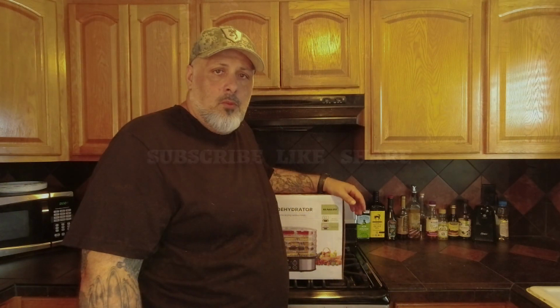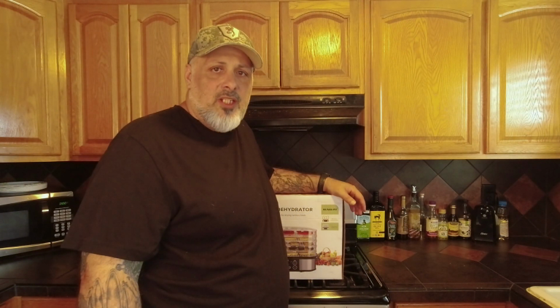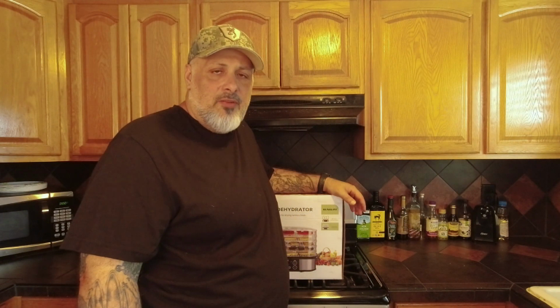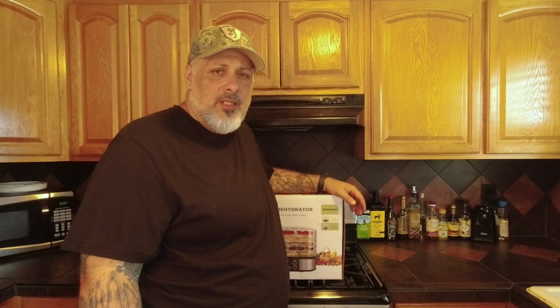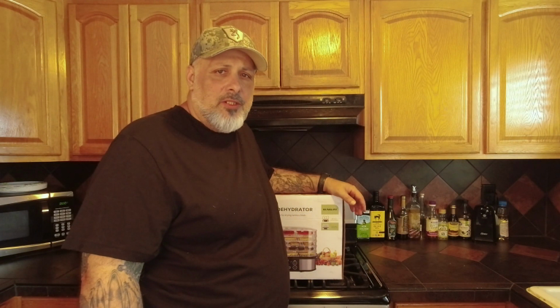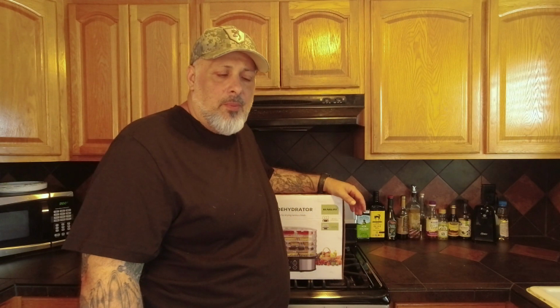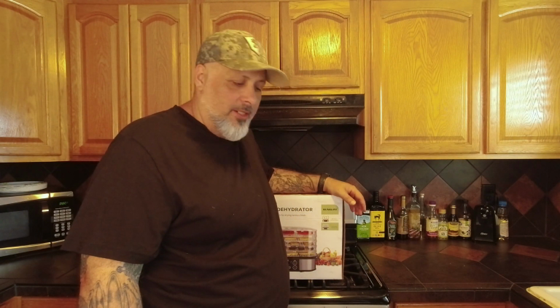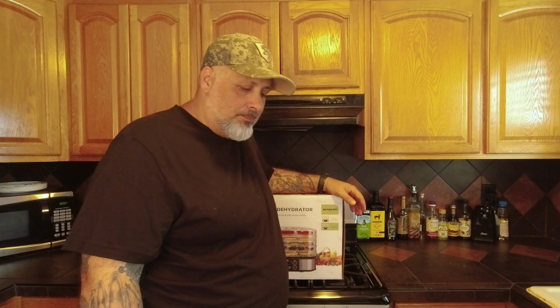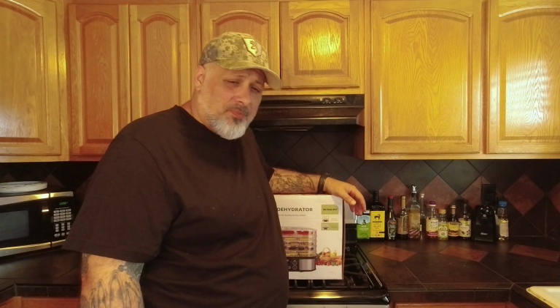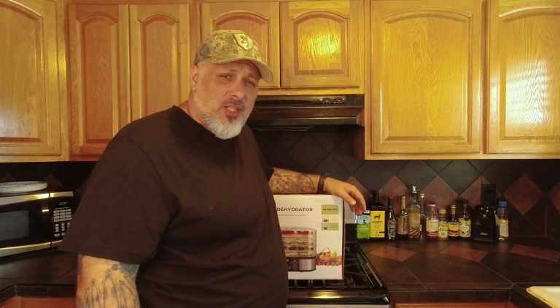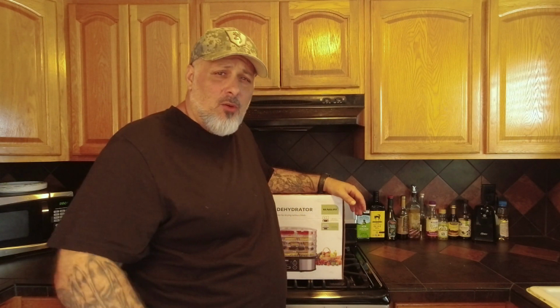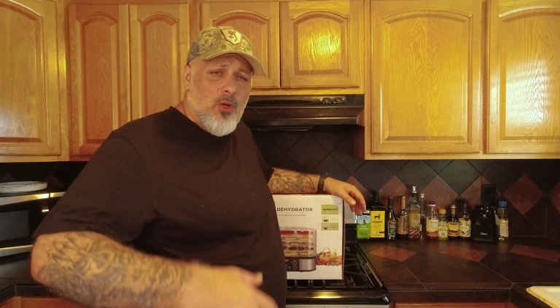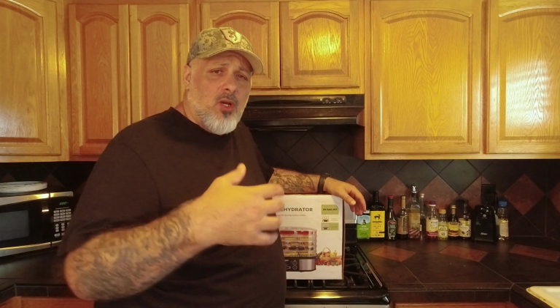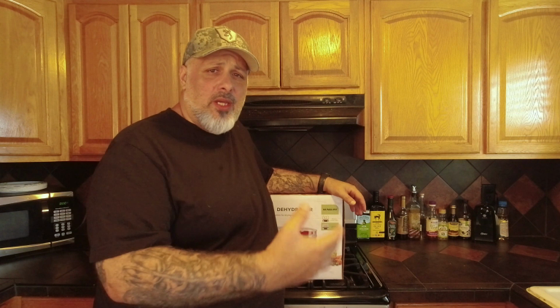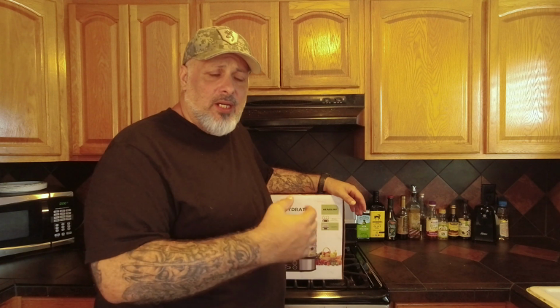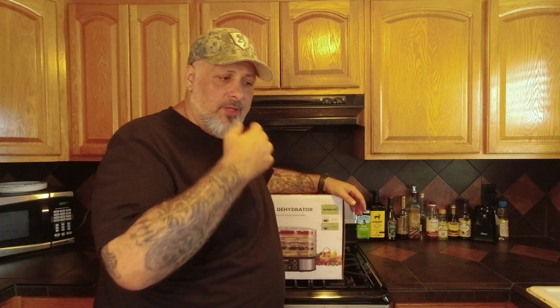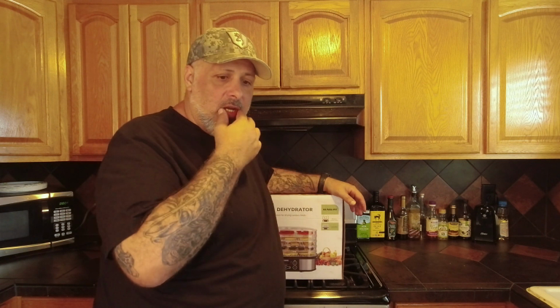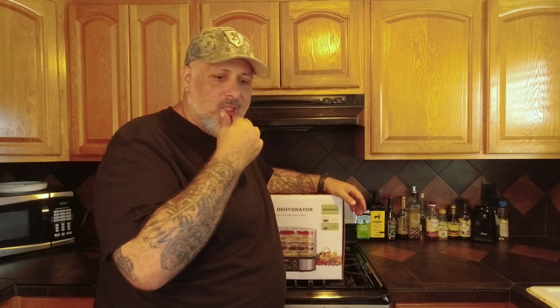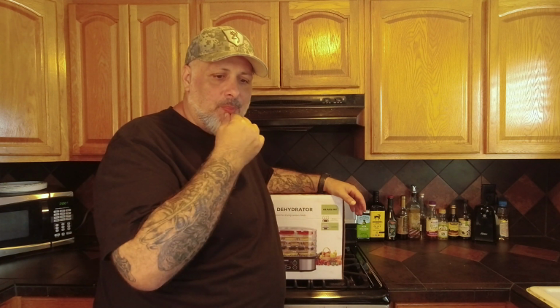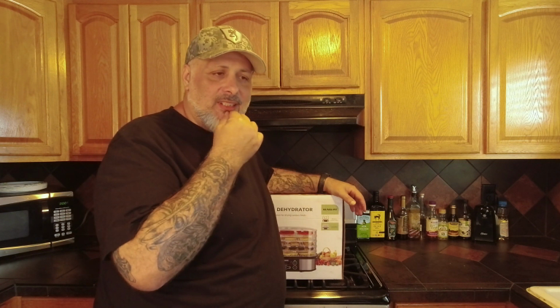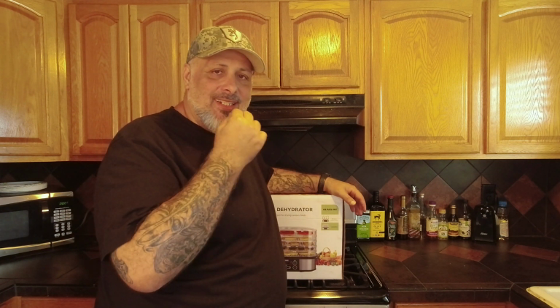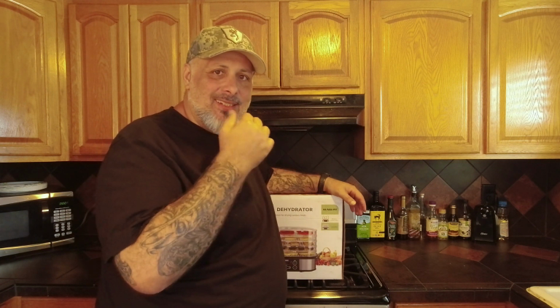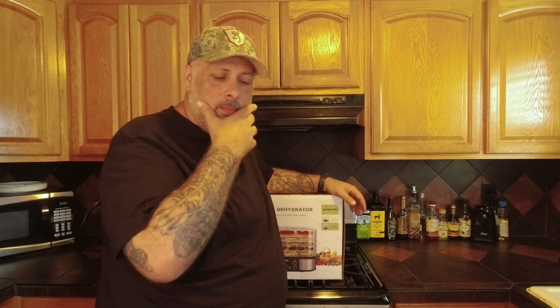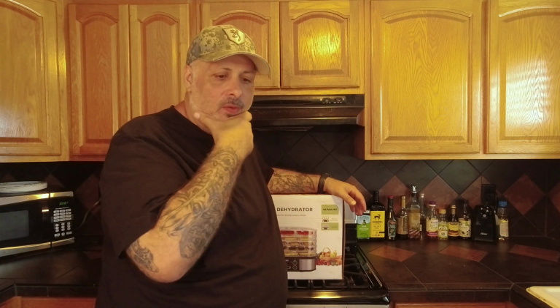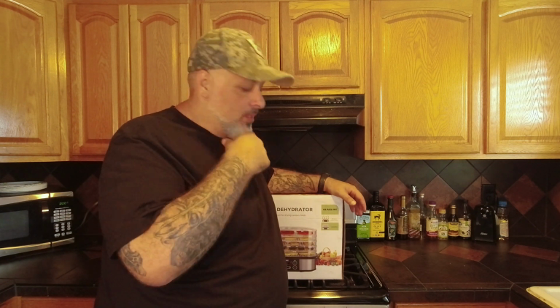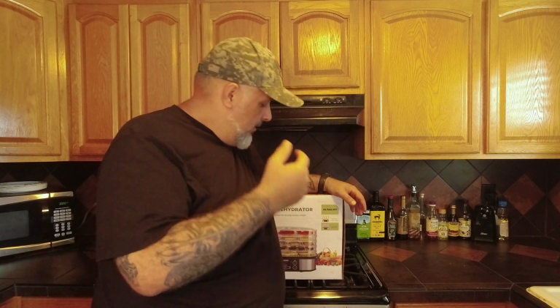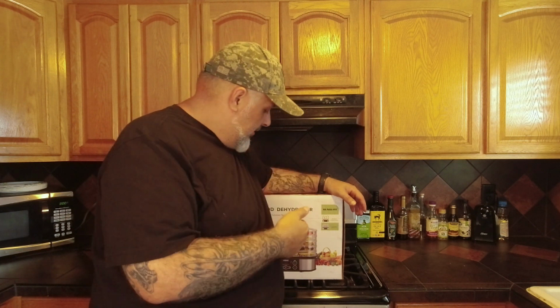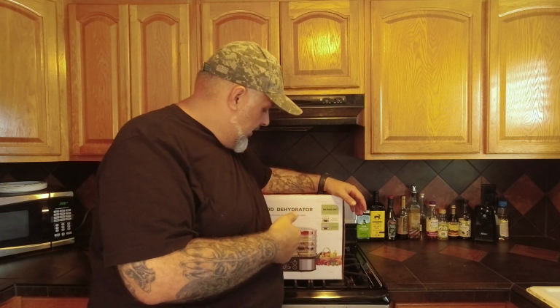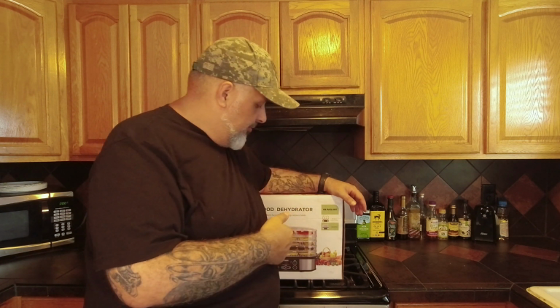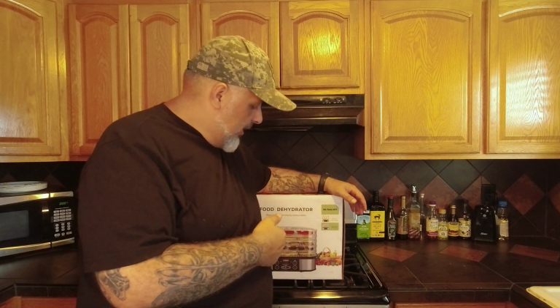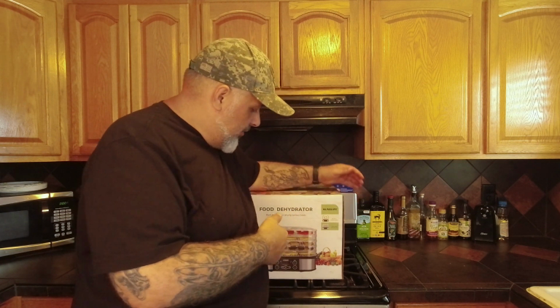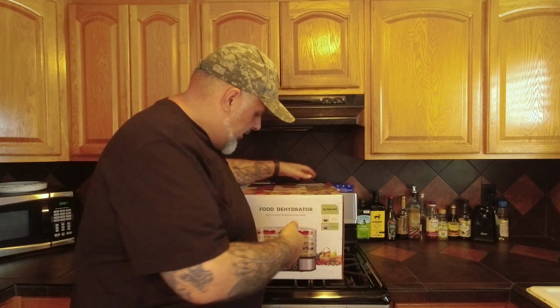What's up everybody? This is Gray Man here. So I want to do a quick video — an unboxing. I got this in the mail, this food dehydrator here.